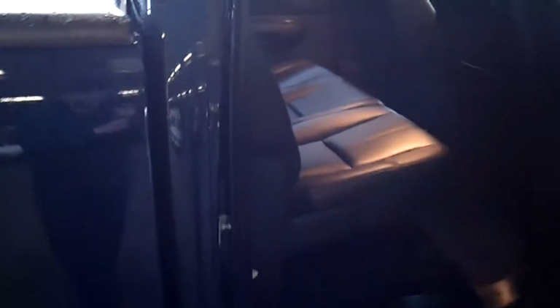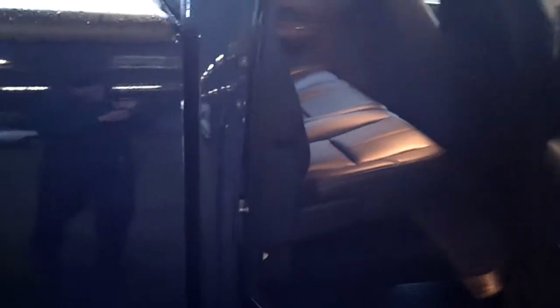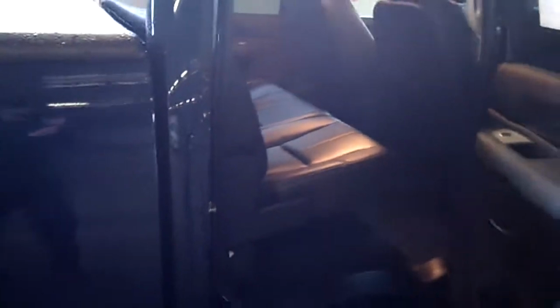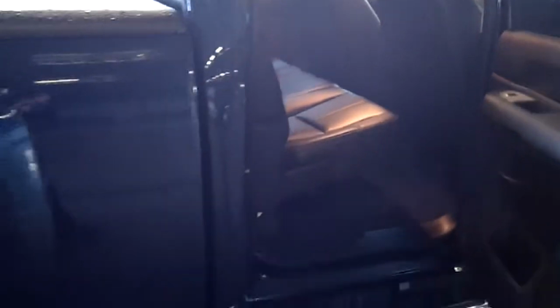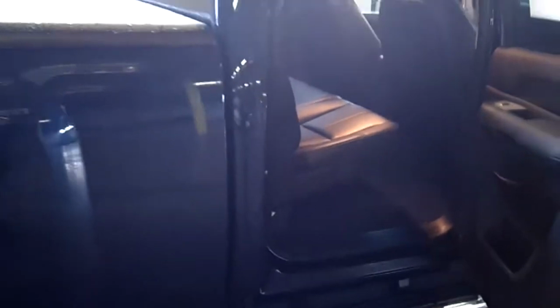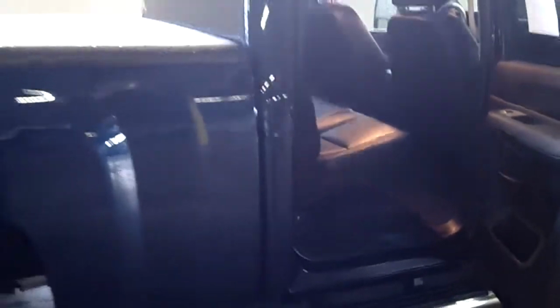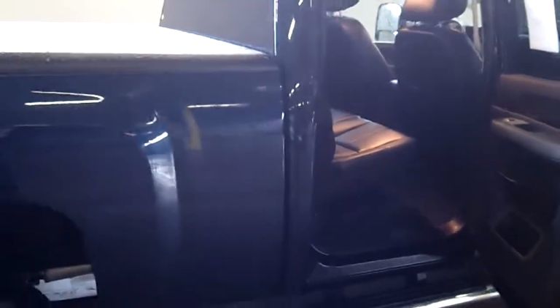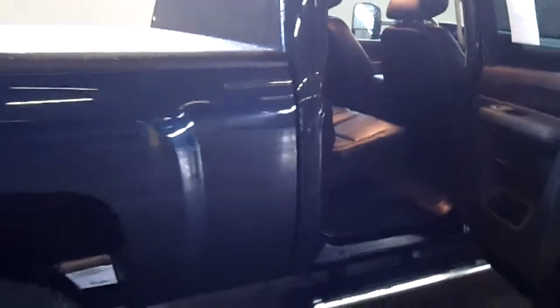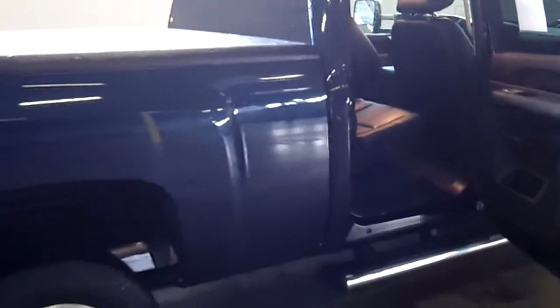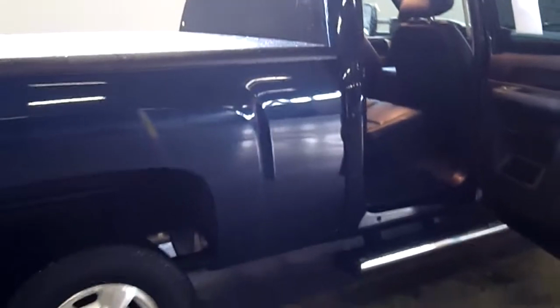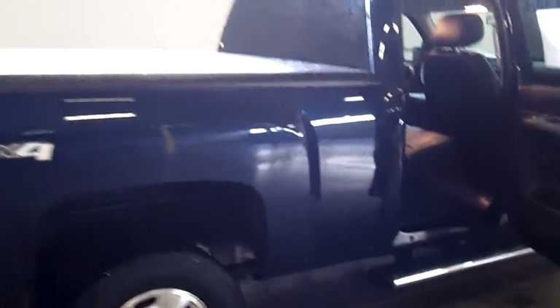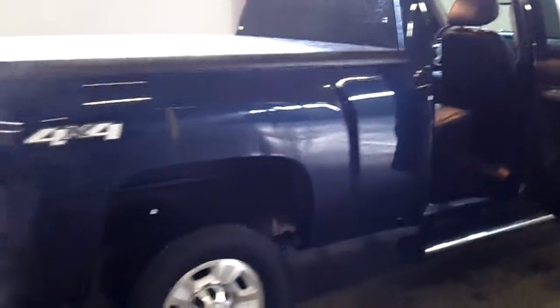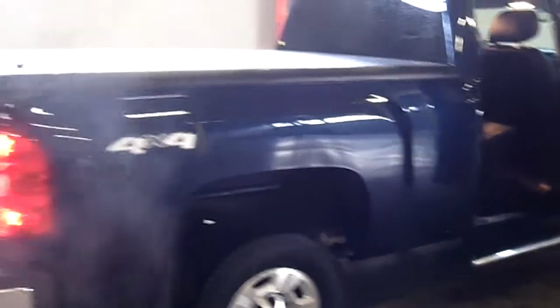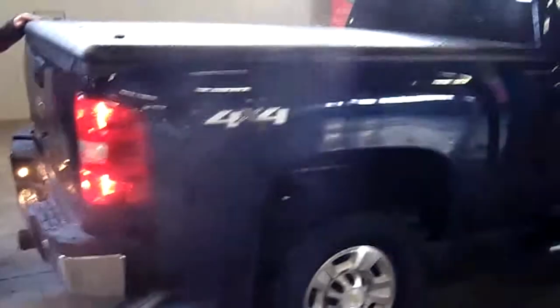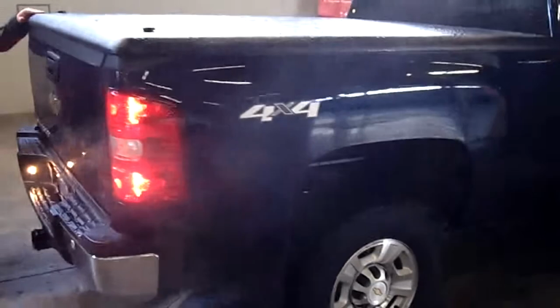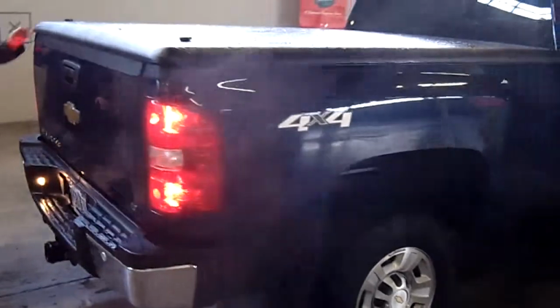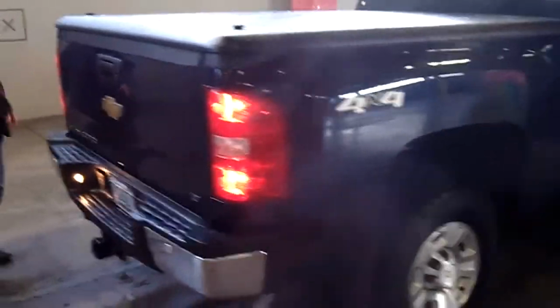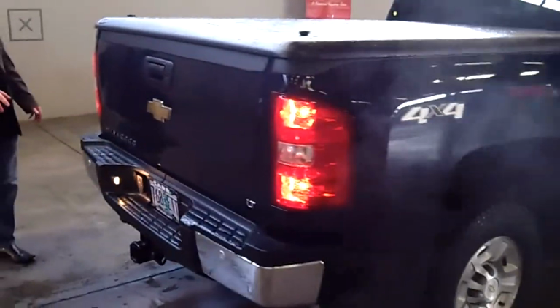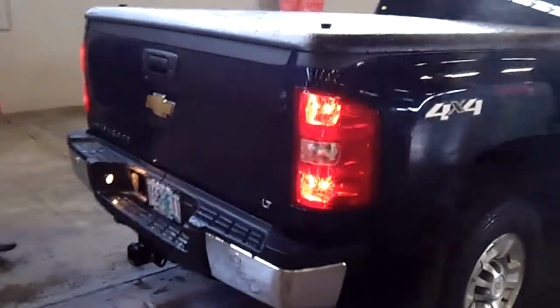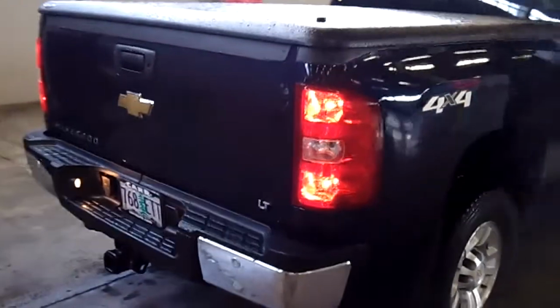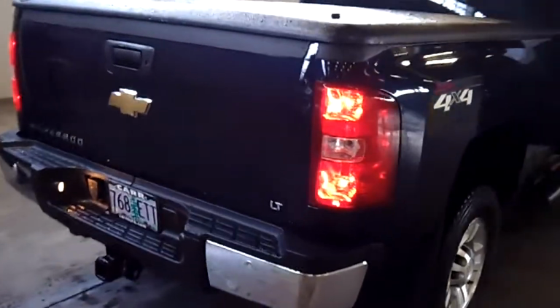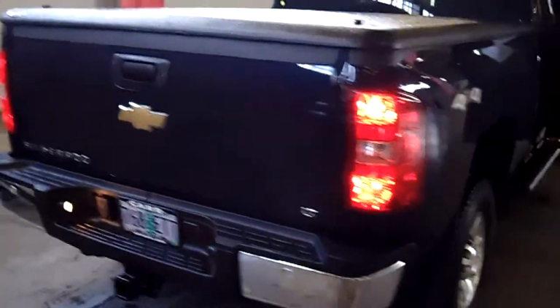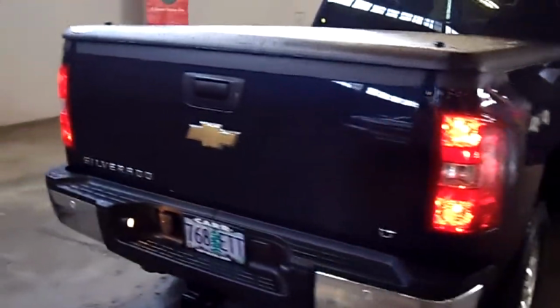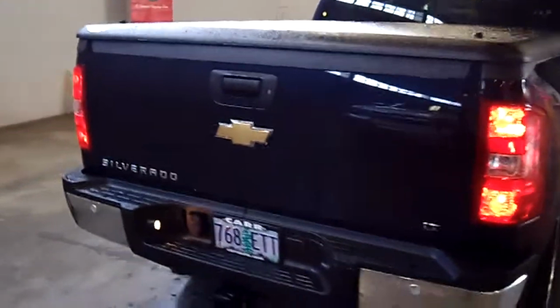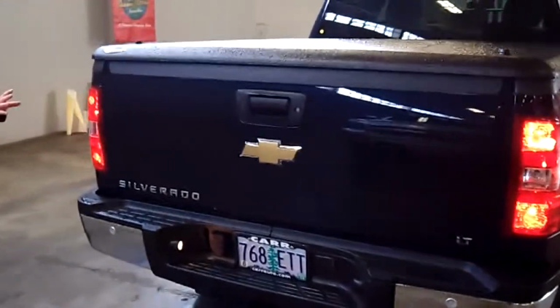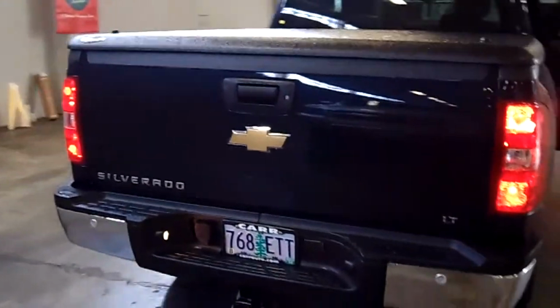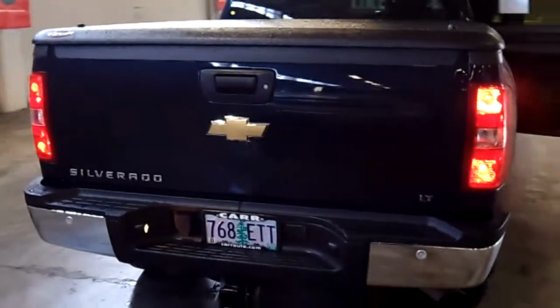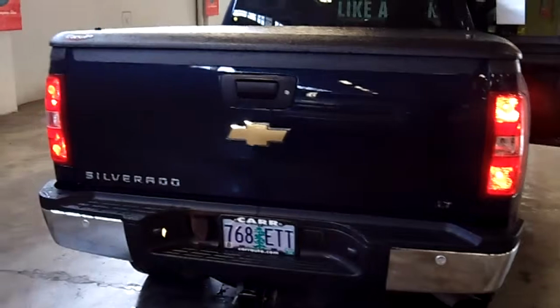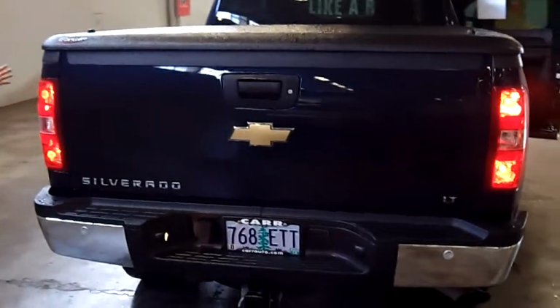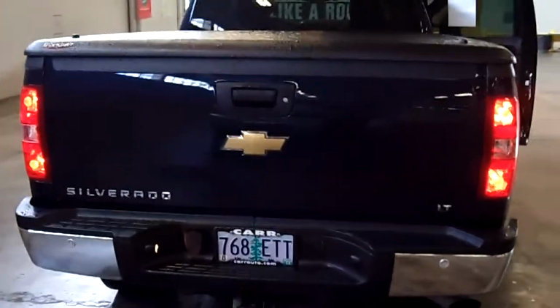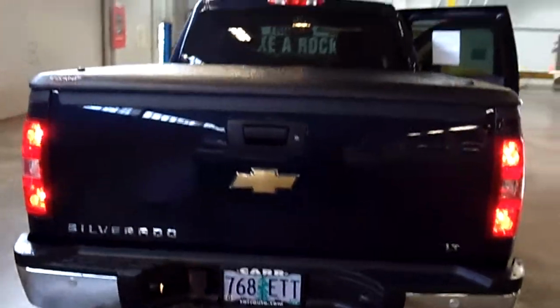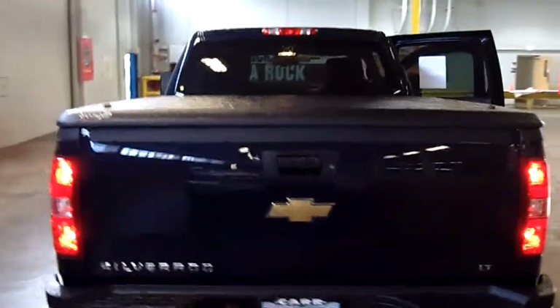Come to the rear of the vehicle. It does have a tonneau covering, as you can tell. It does have a tow package. If you're looking to tow one of your toys, it's got it — 4x4, fully loaded.